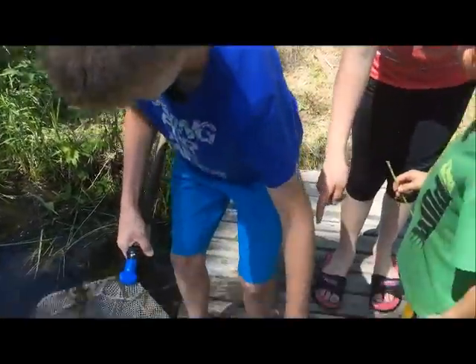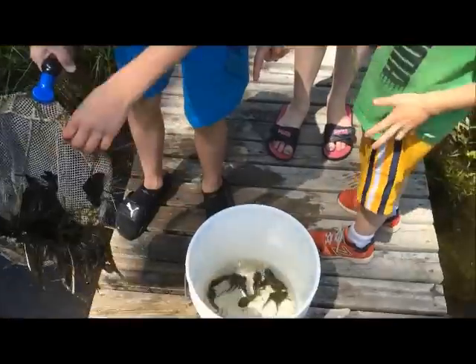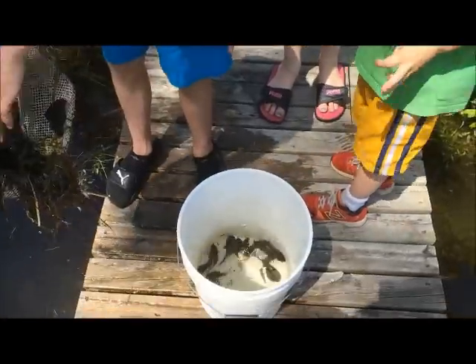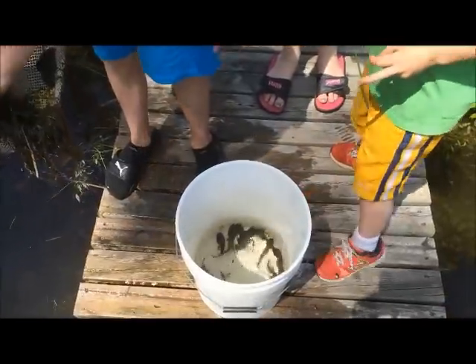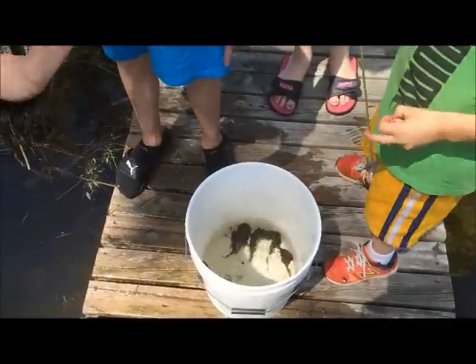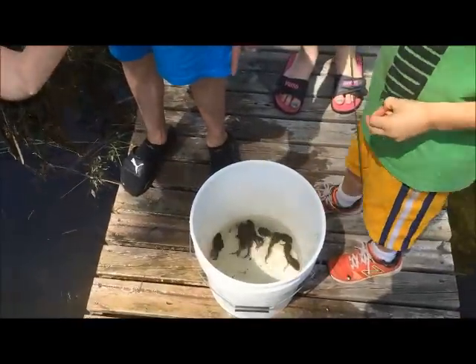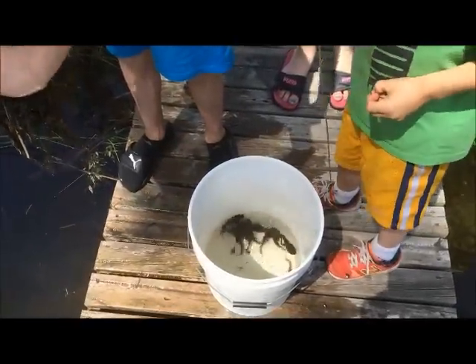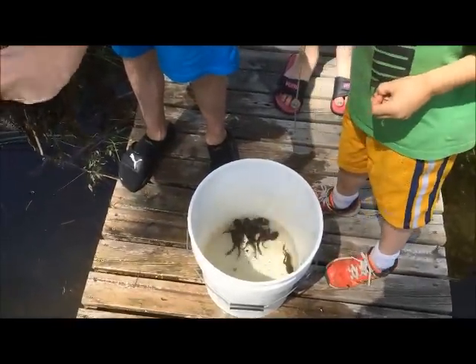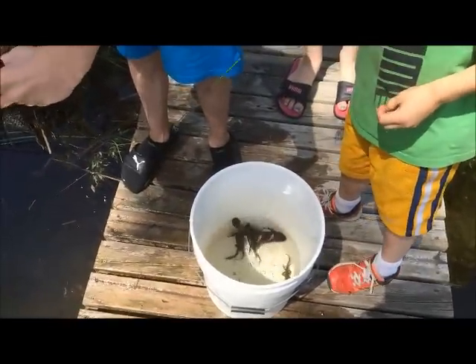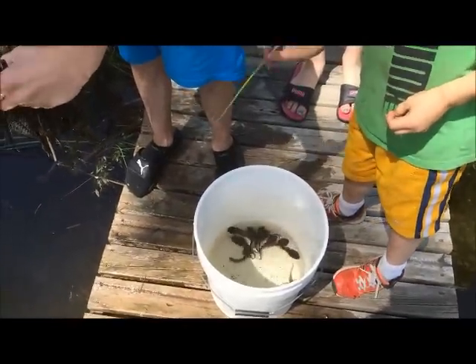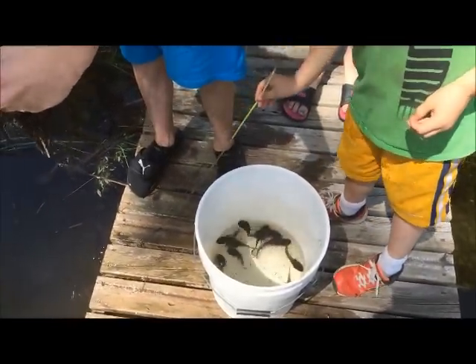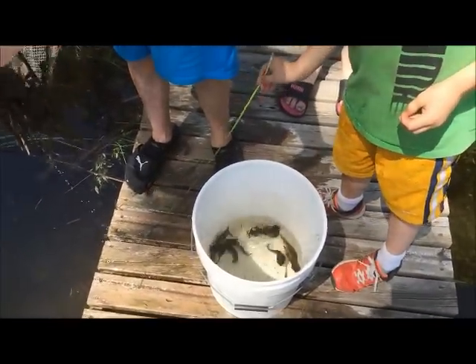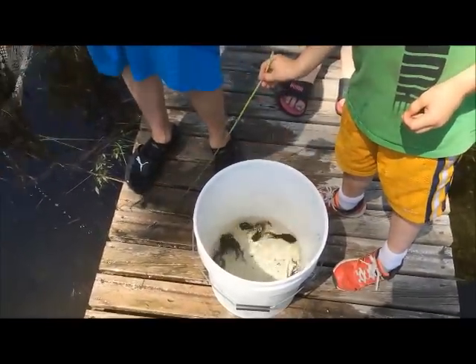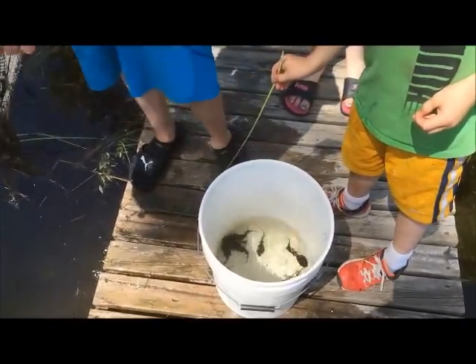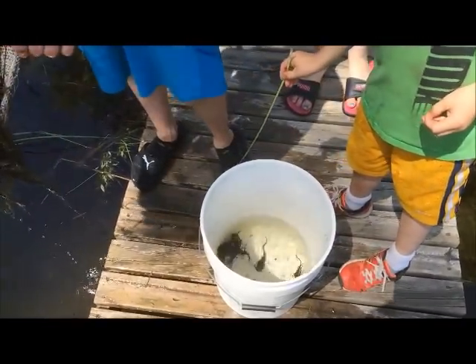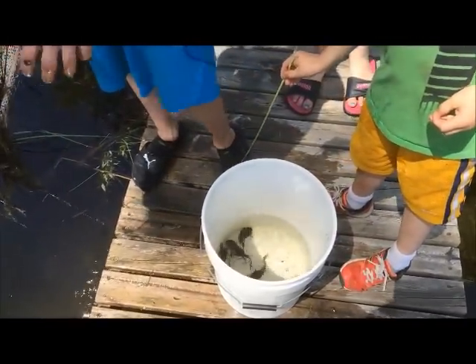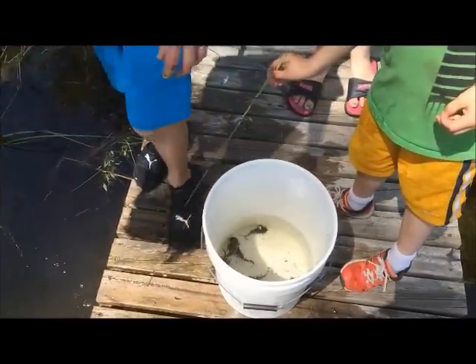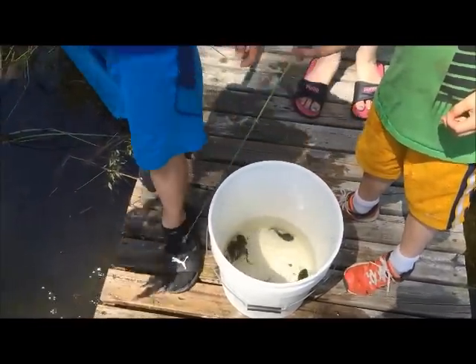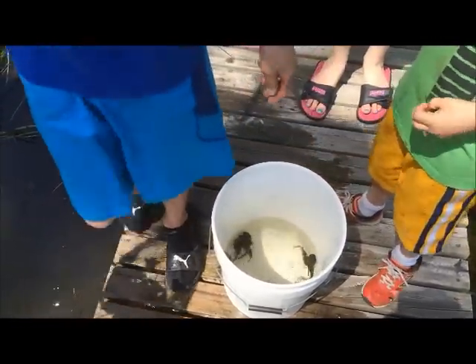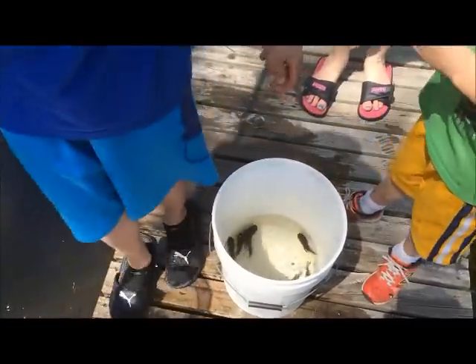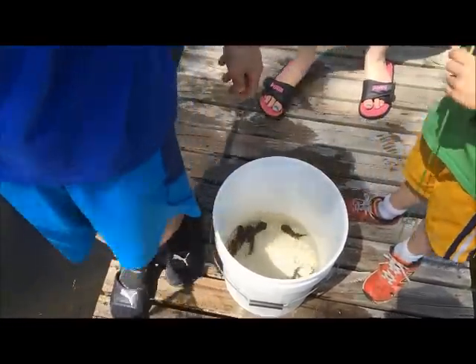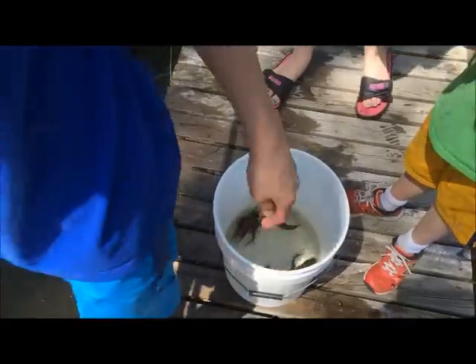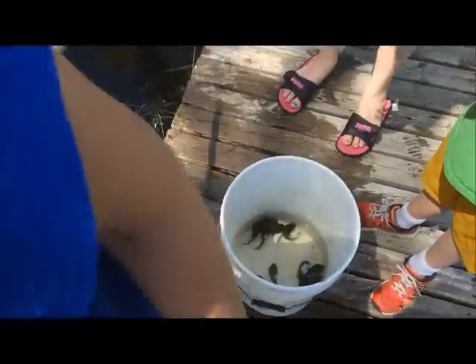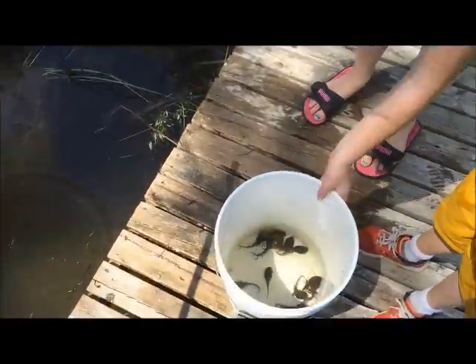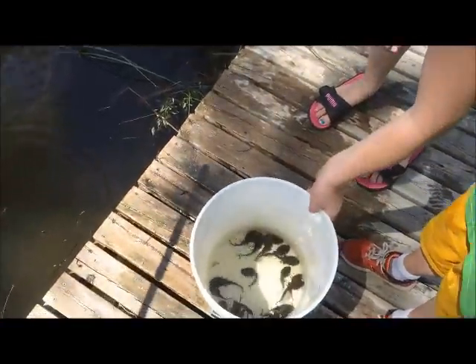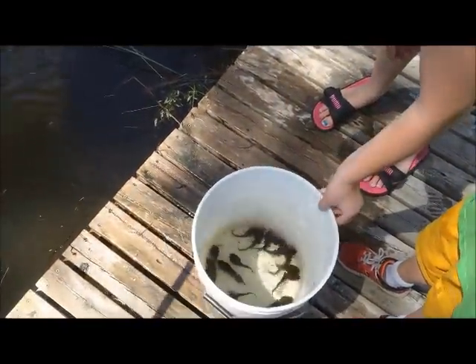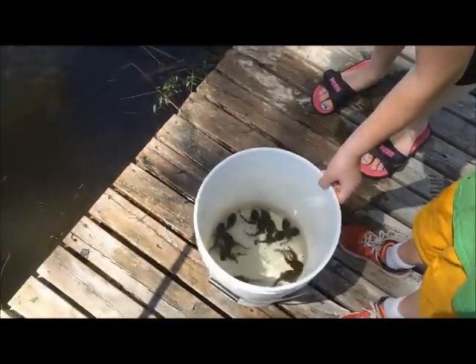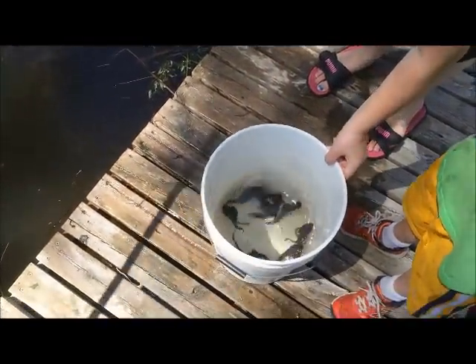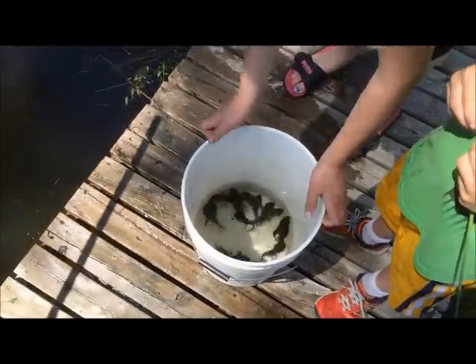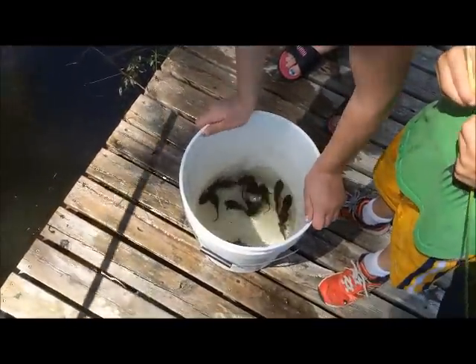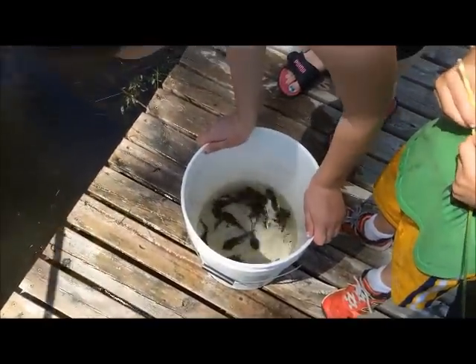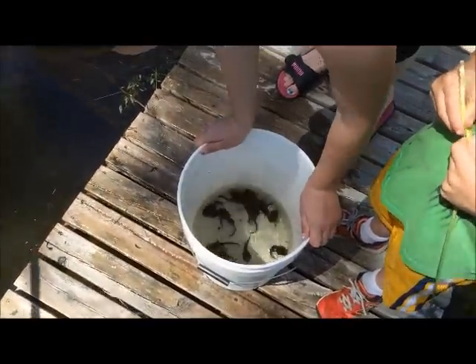There was something crawling on there. That's the world record — ten tadpoles in one. That's a record.